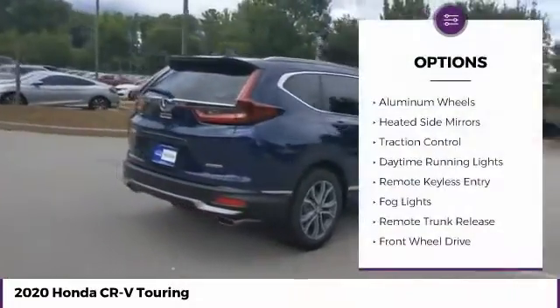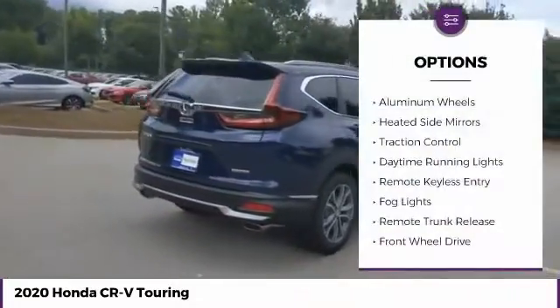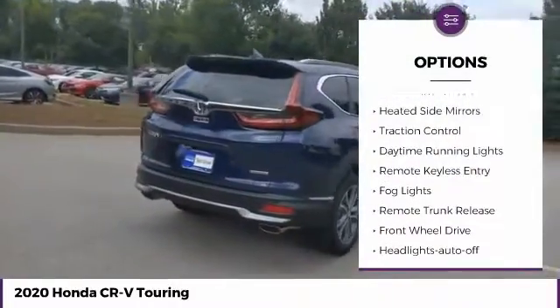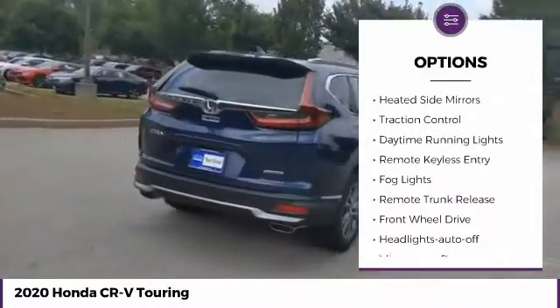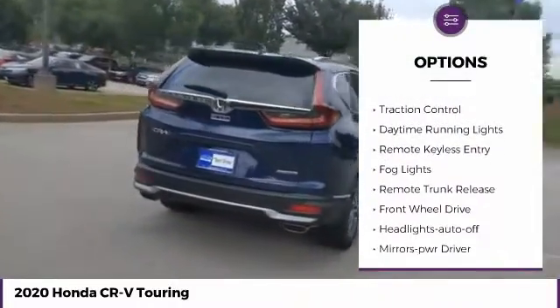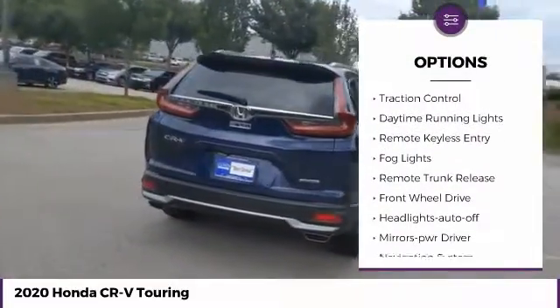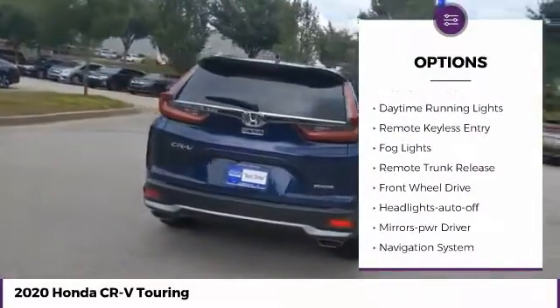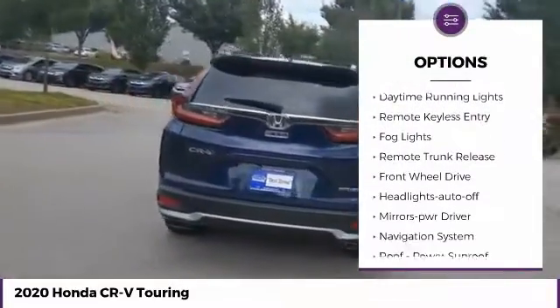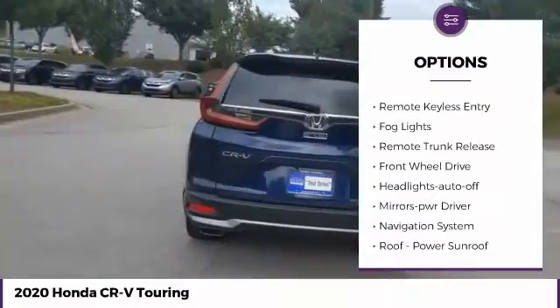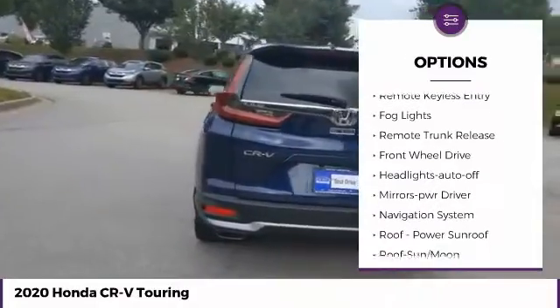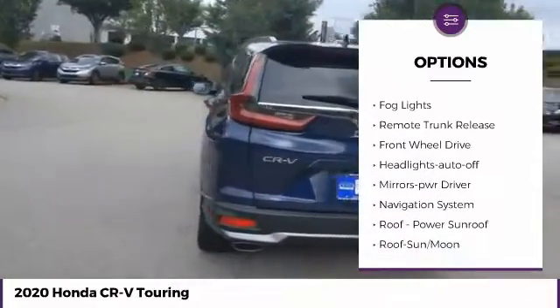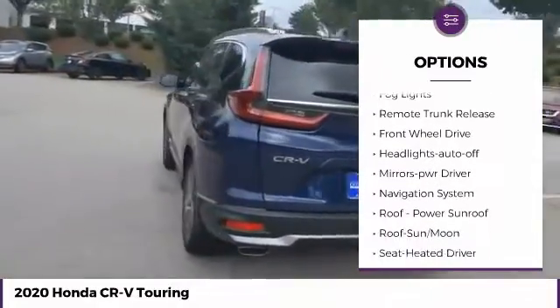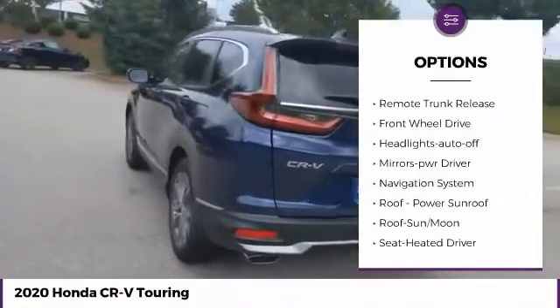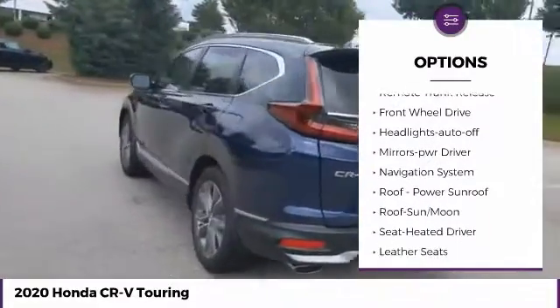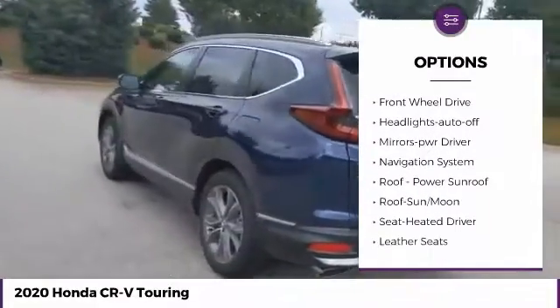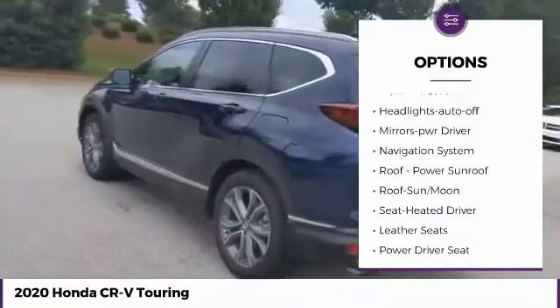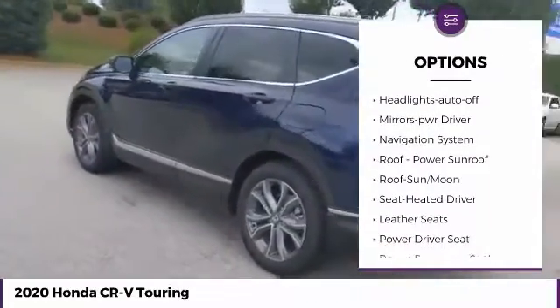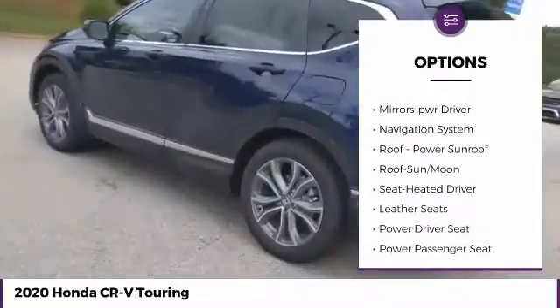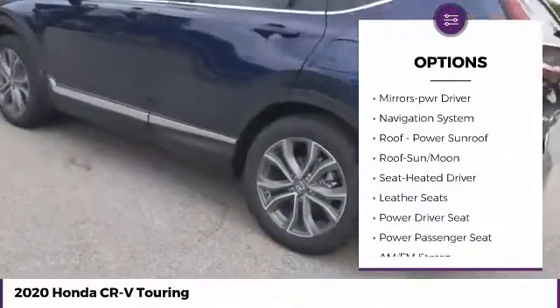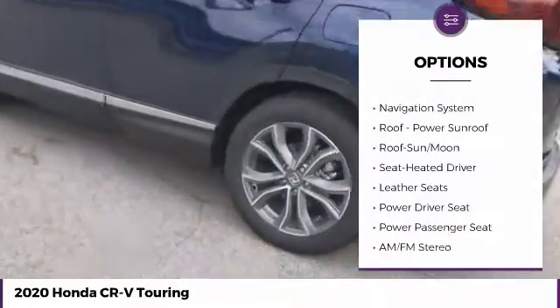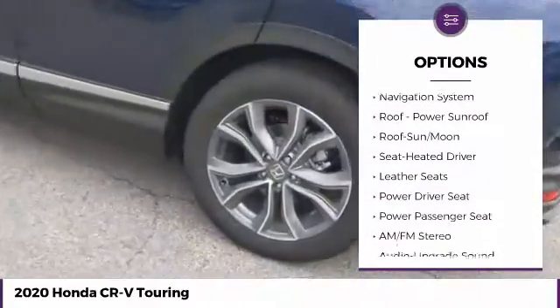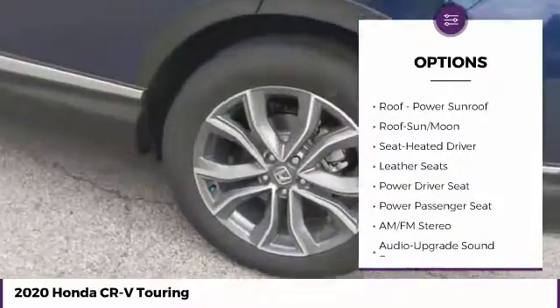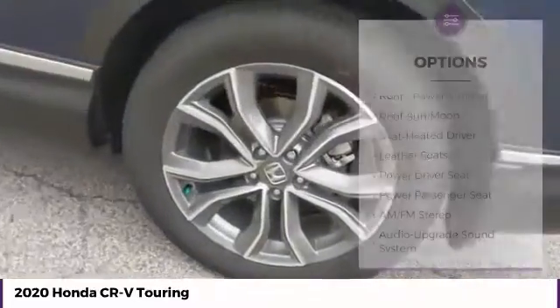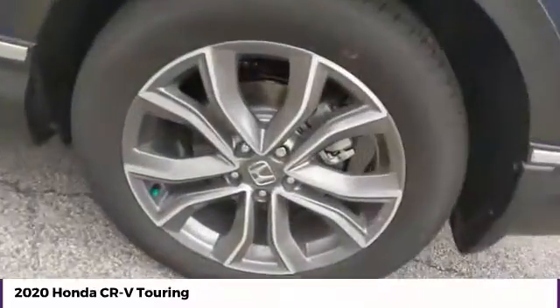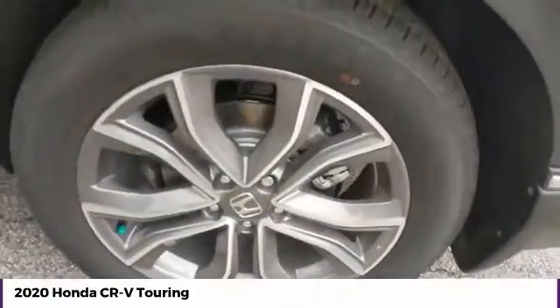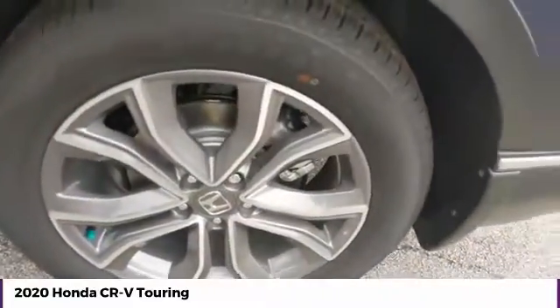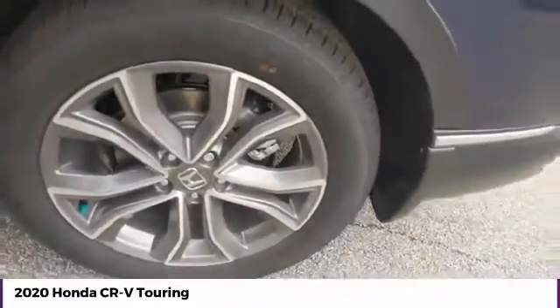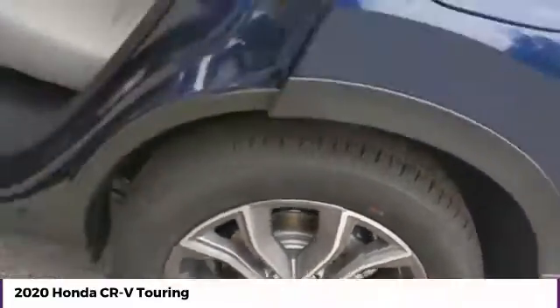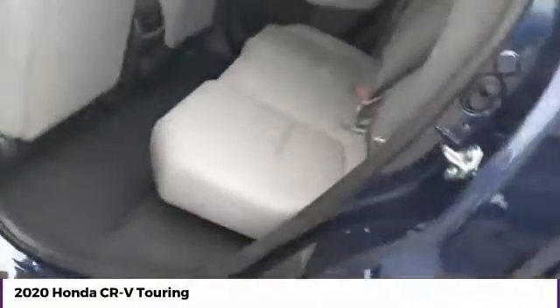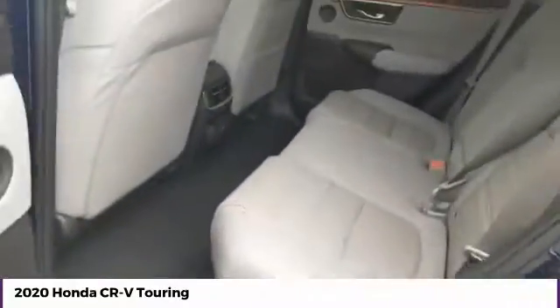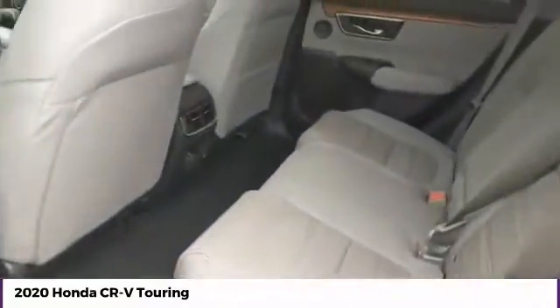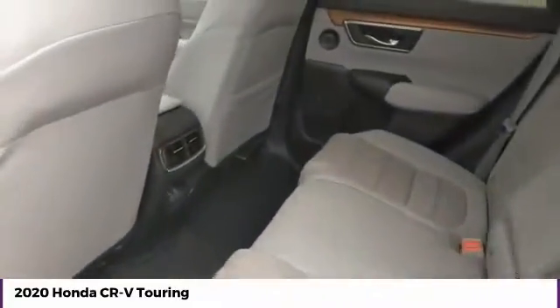Aluminum wheels, heated side mirrors, traction control, daytime running lights, remote keyless entry, fog lights, remote trunk release, FWD, headlights auto off, mirror memory.